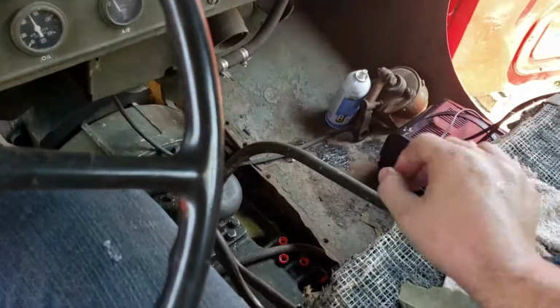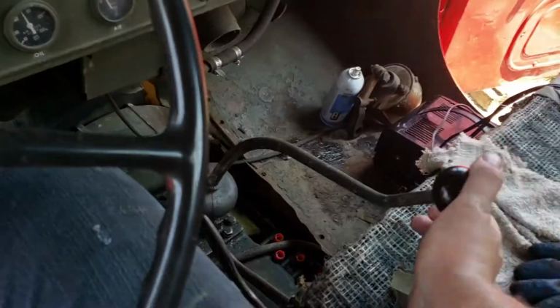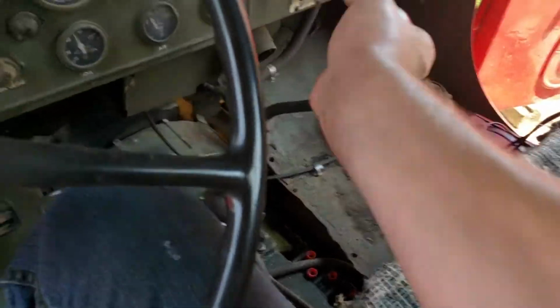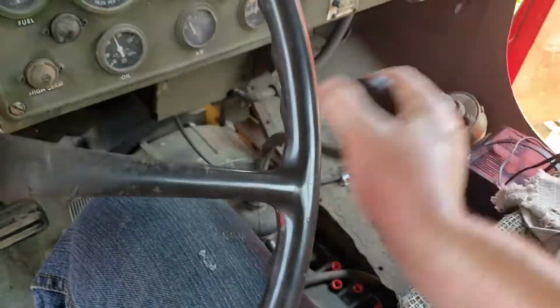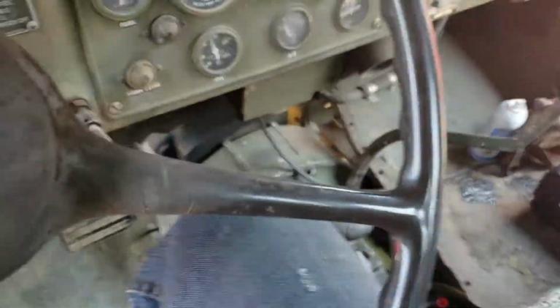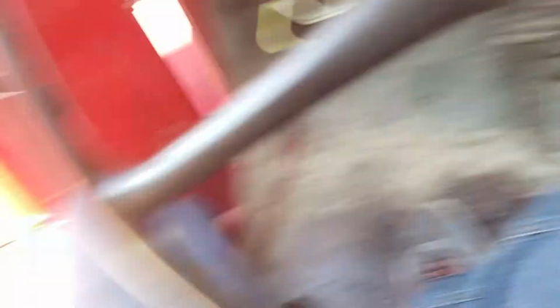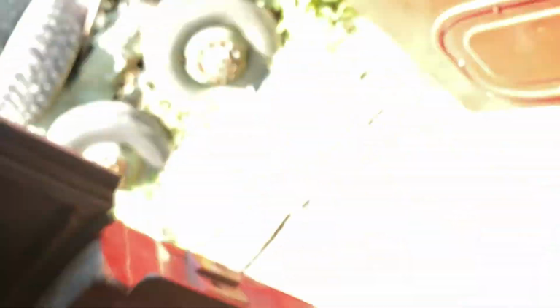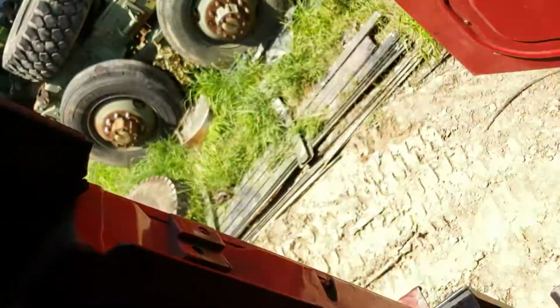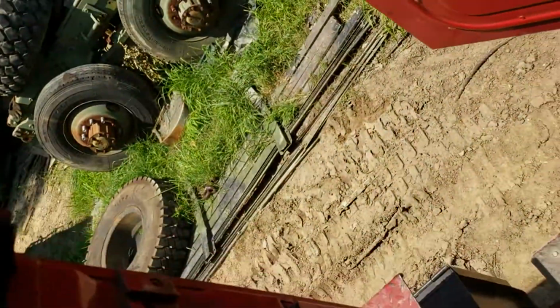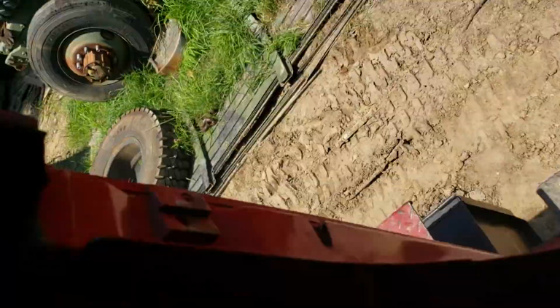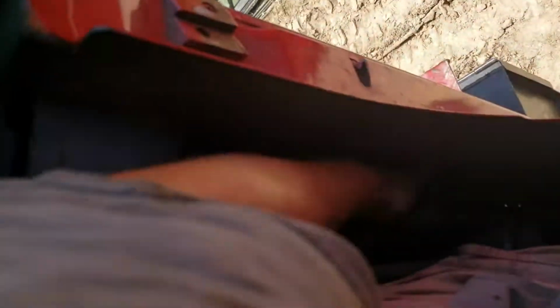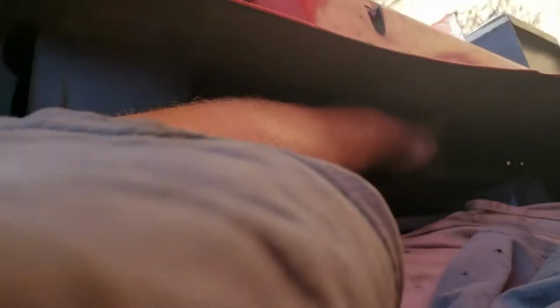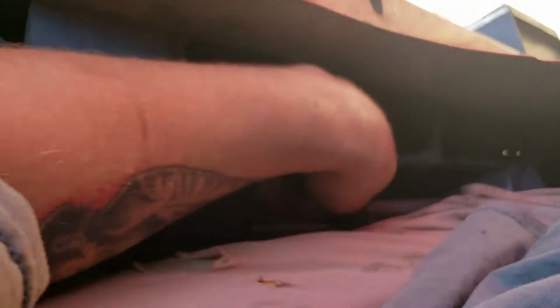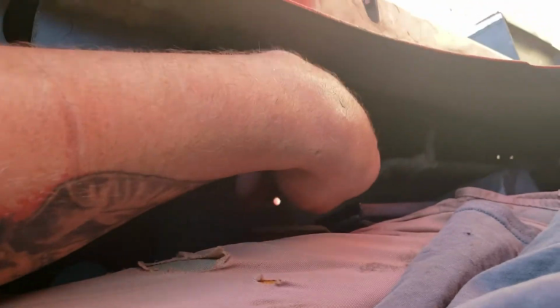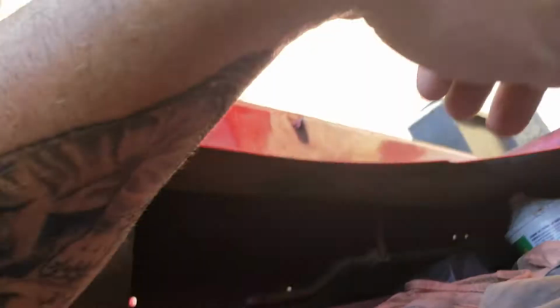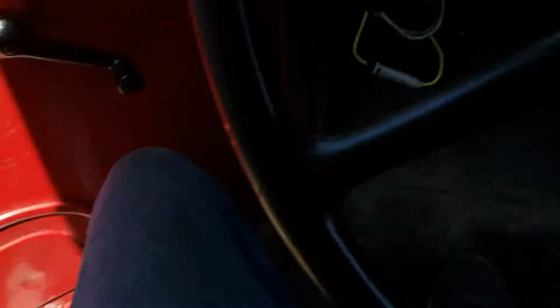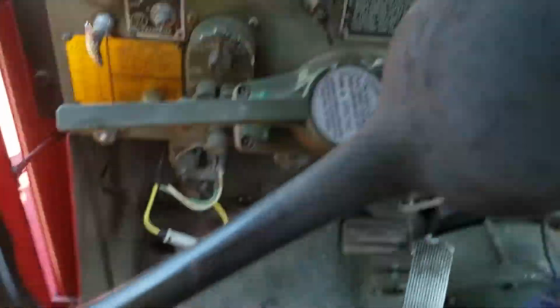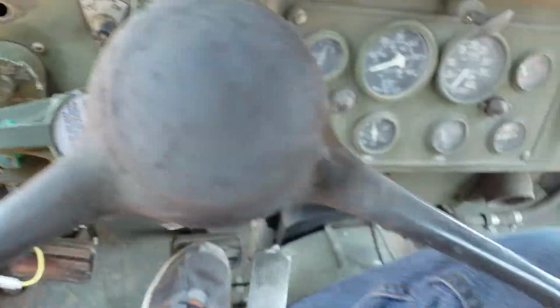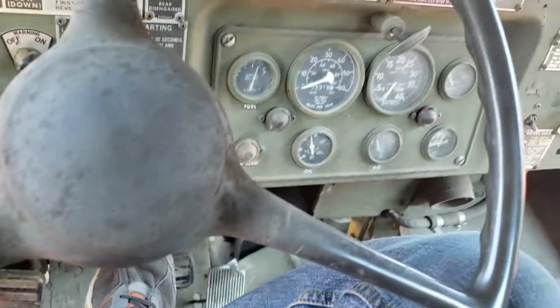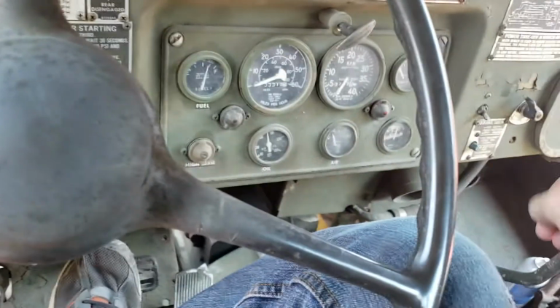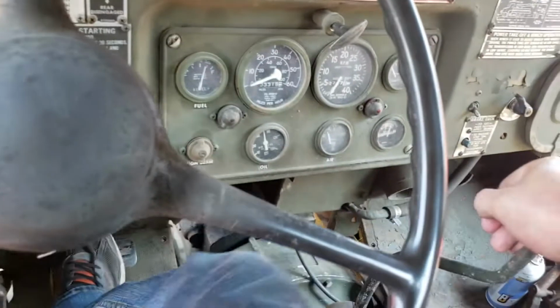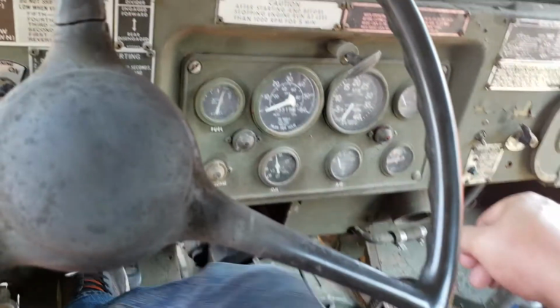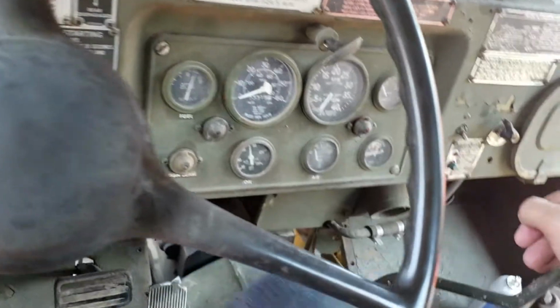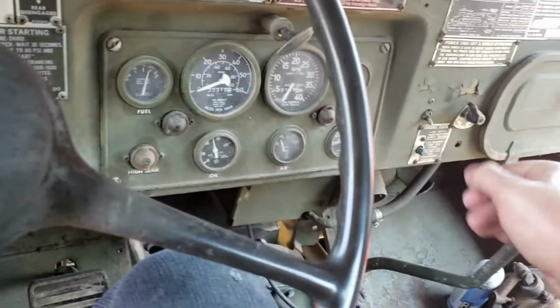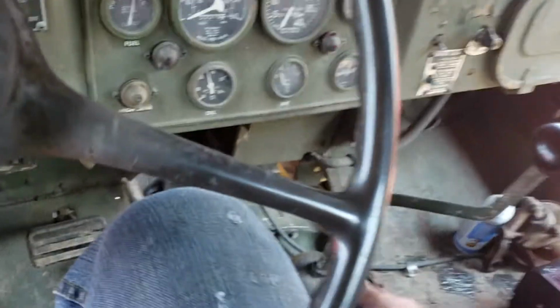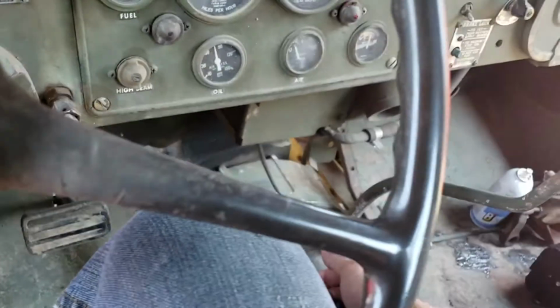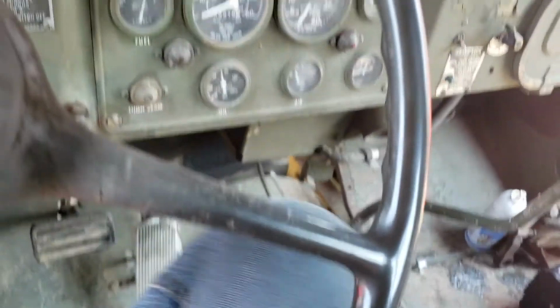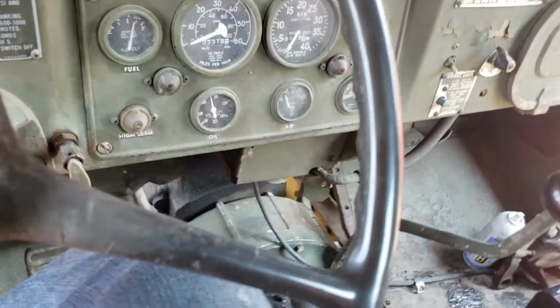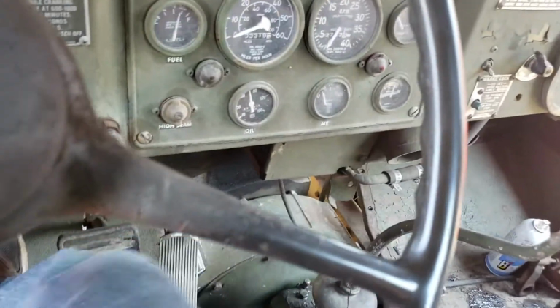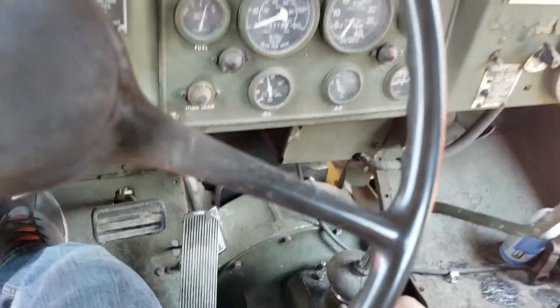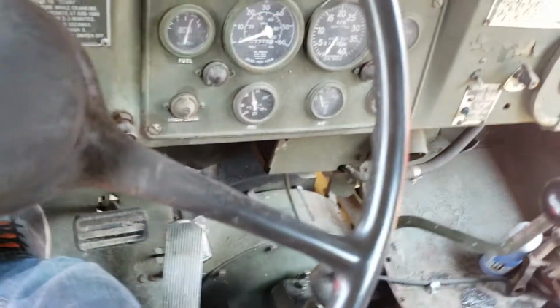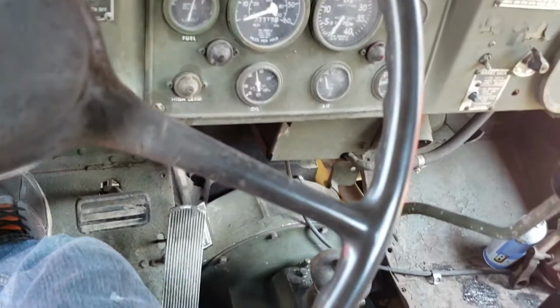Taking it out — always throw it out of gear first, power divider back, engage your lock. Then push your brake pedal, release your micro switch. I always use a clutch to engage the transfer case anyway — you don't have to, but I do.